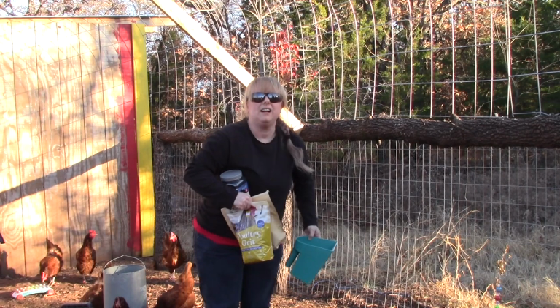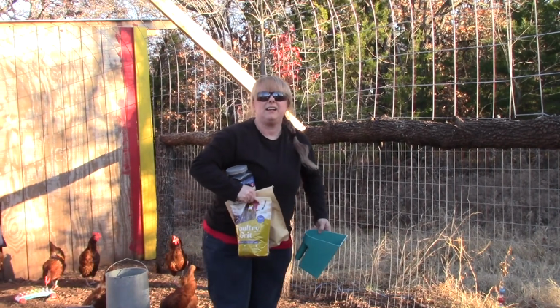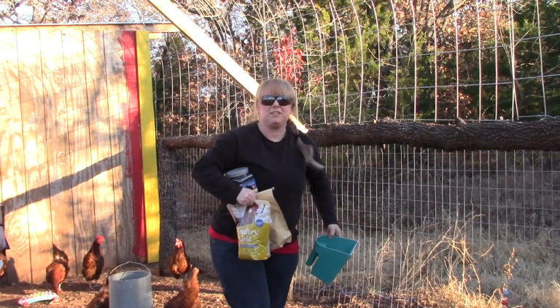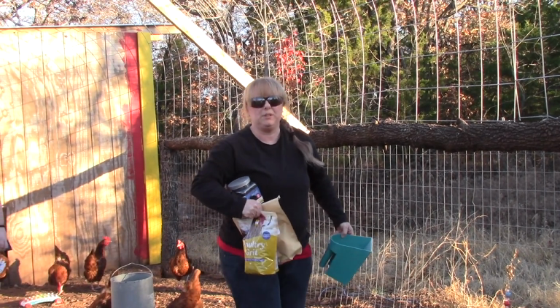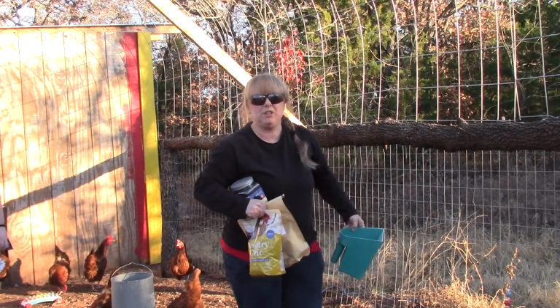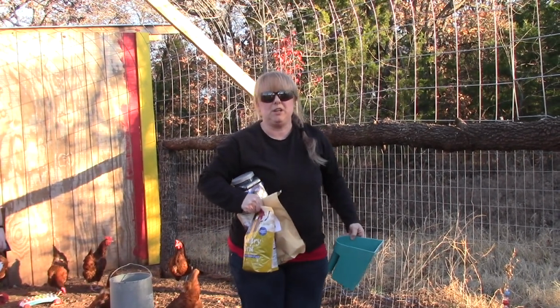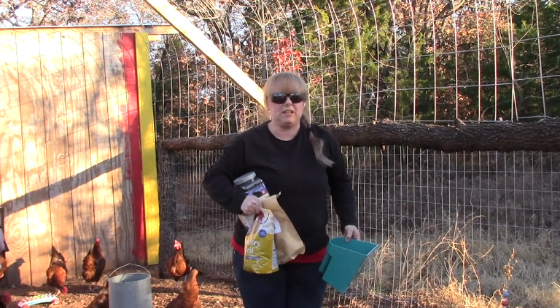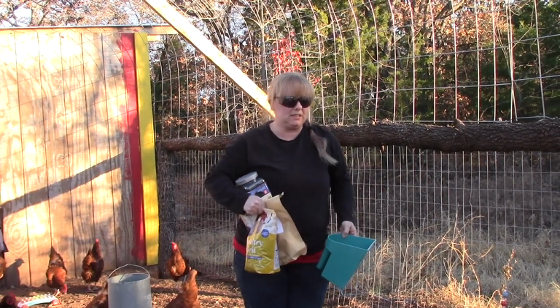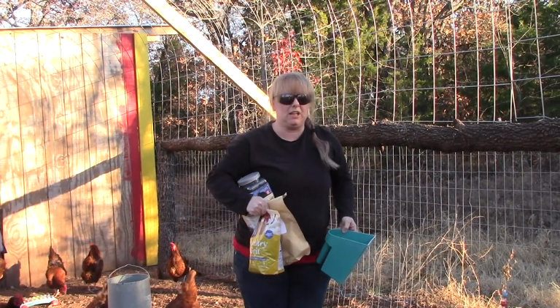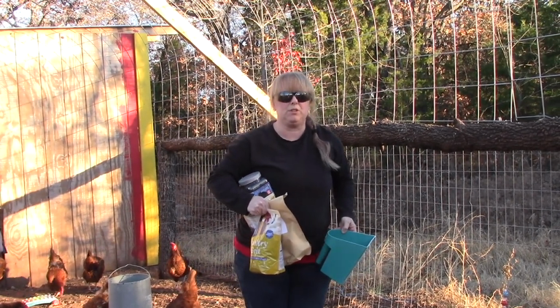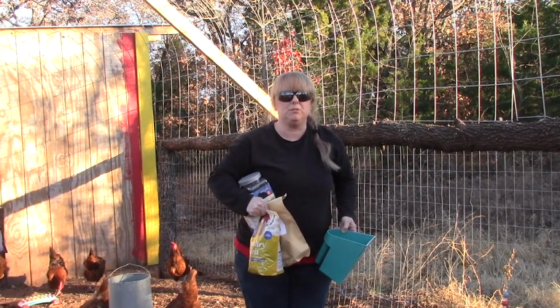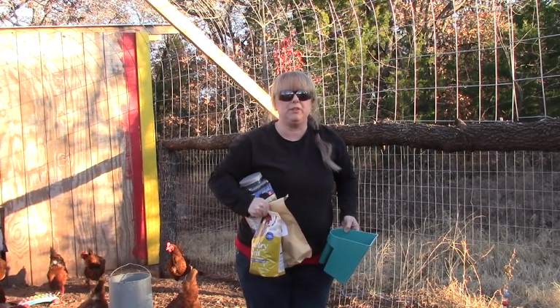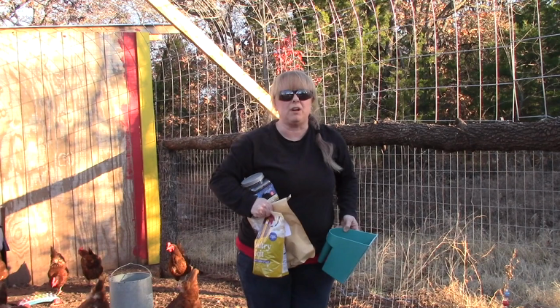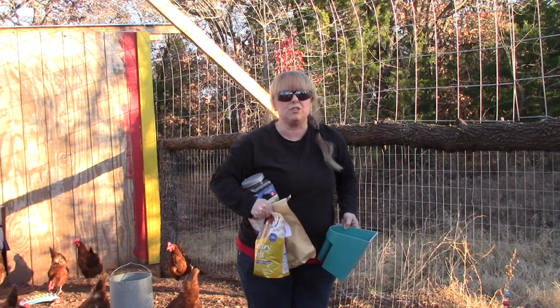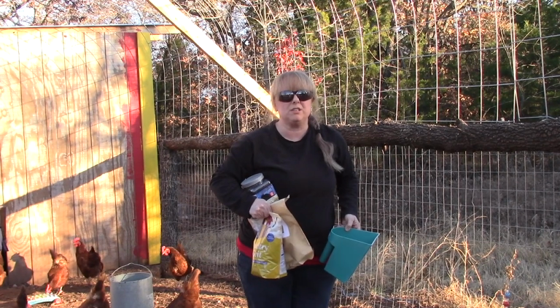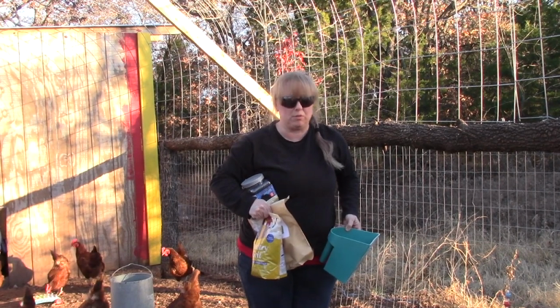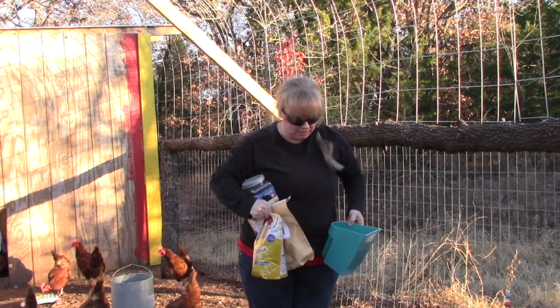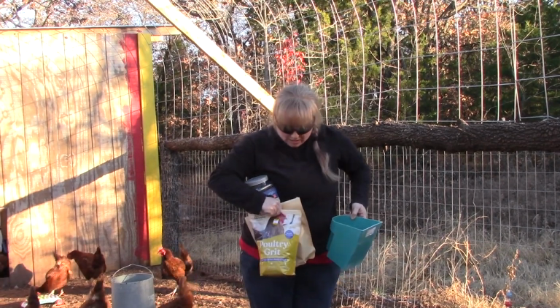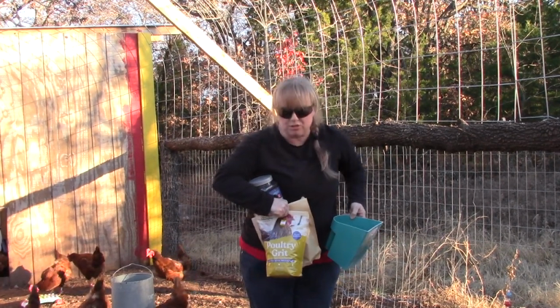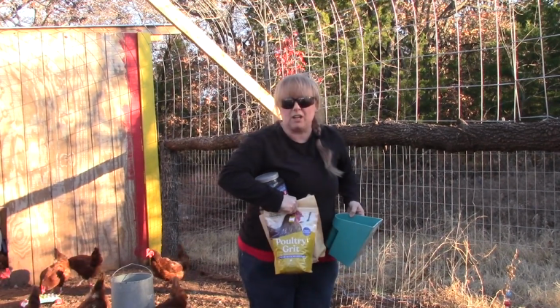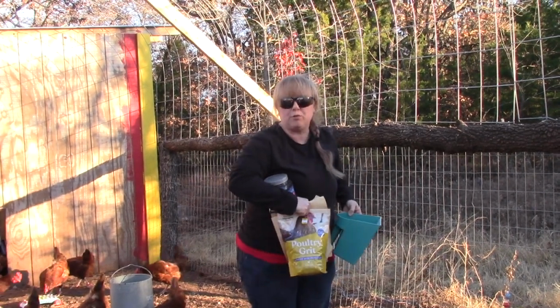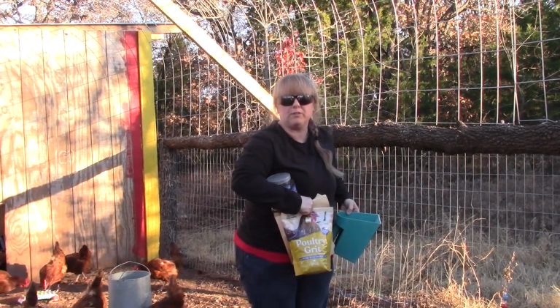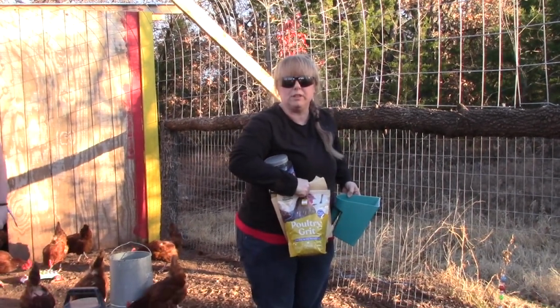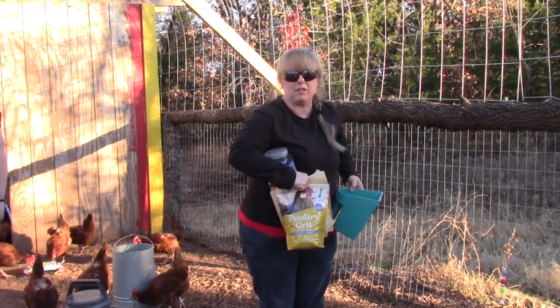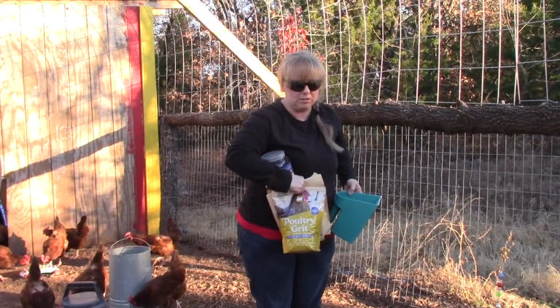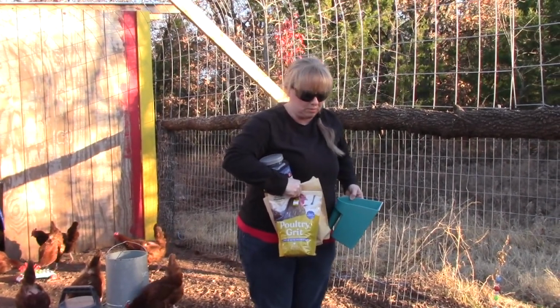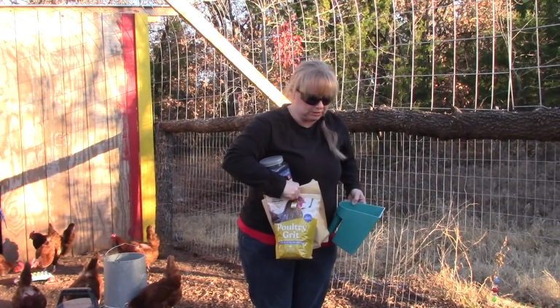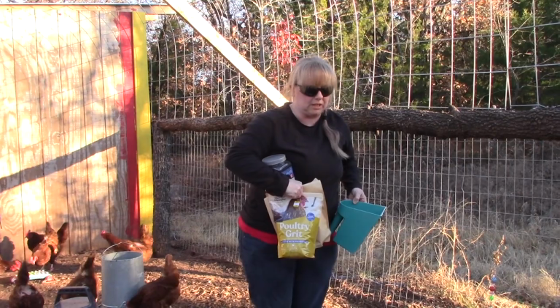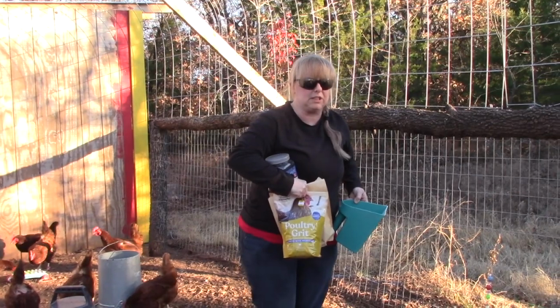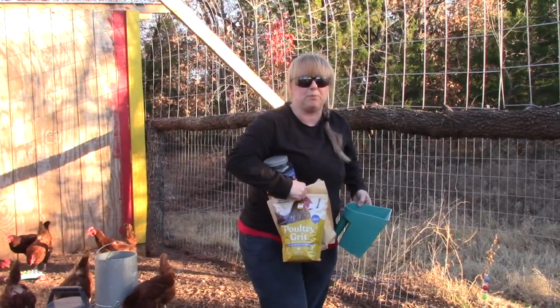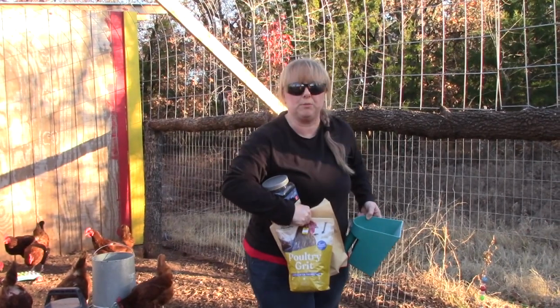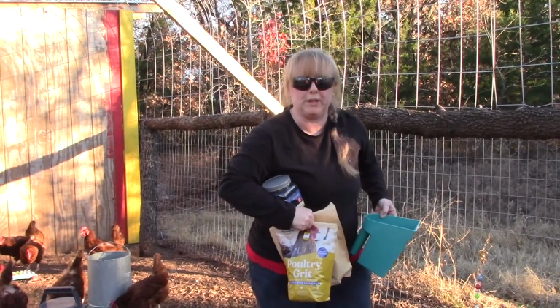Hi guys, welcome to the Ossie Humpstead. Today we're going to refill our chickens' minerals. I've got four different ones here, so we'll just kind of touch up on them real quick.